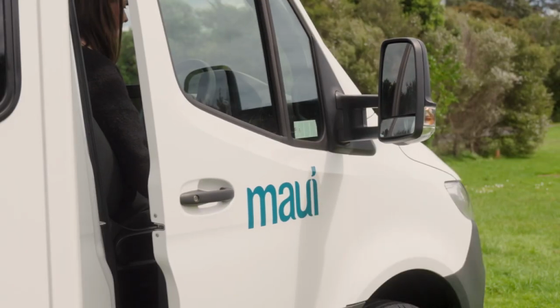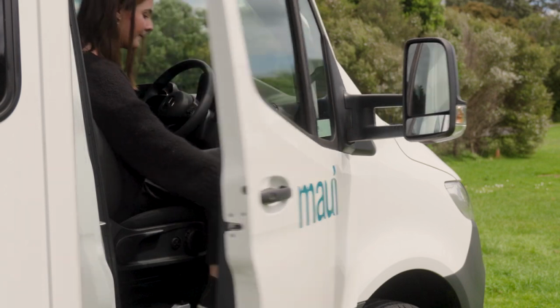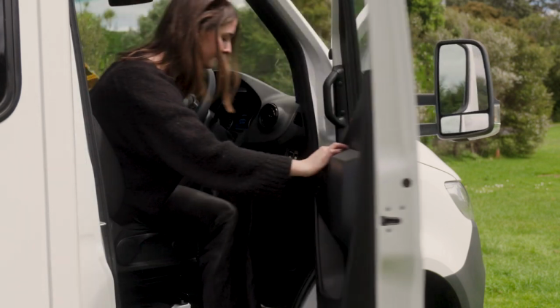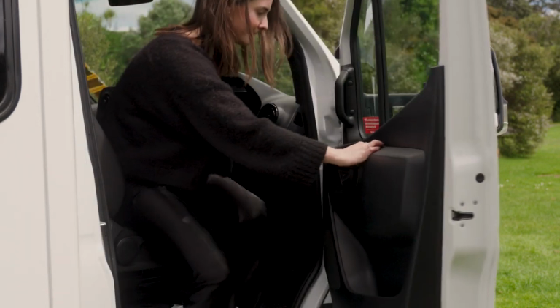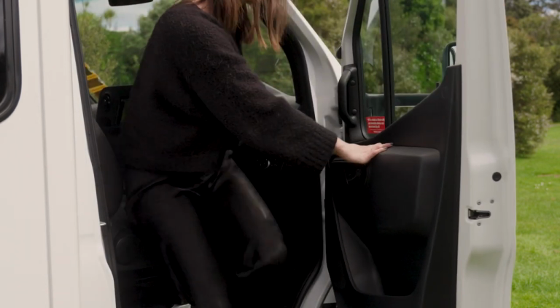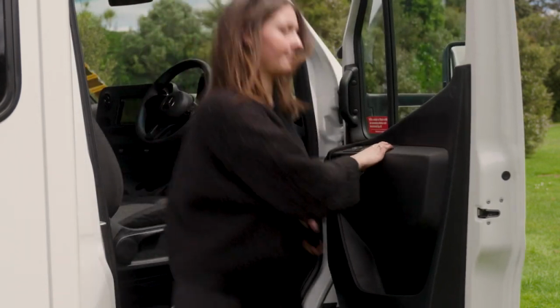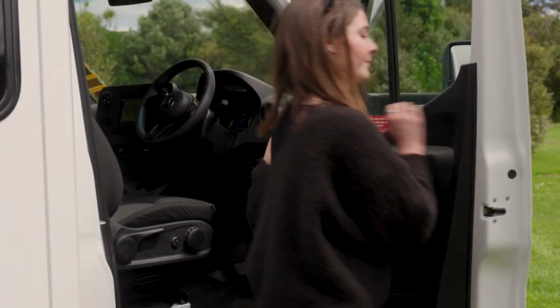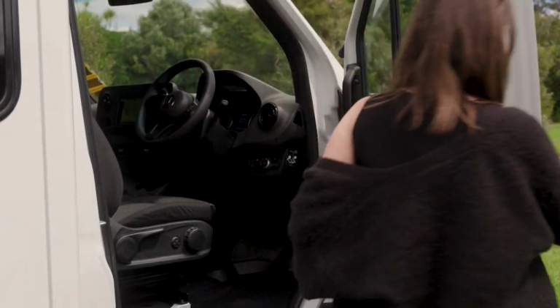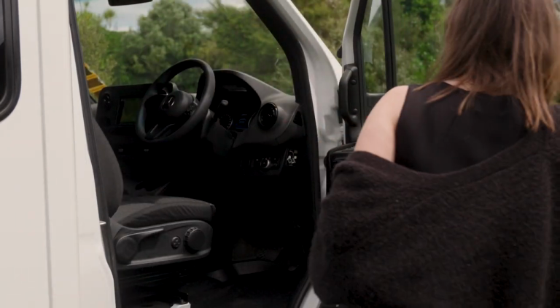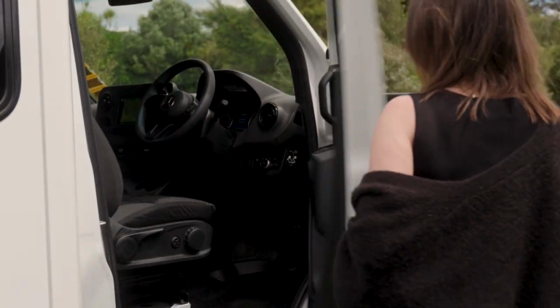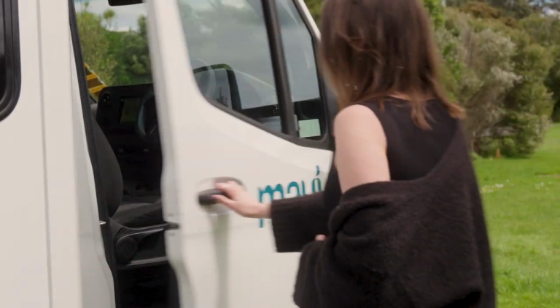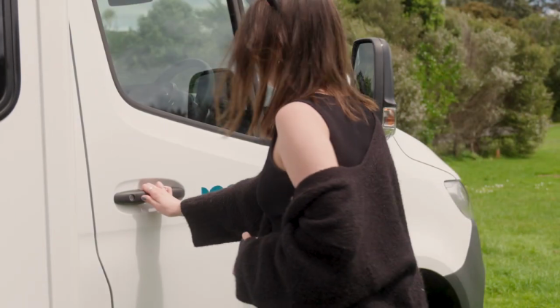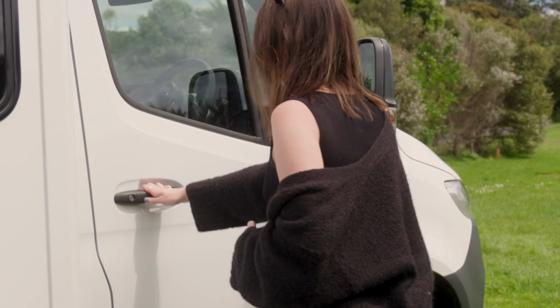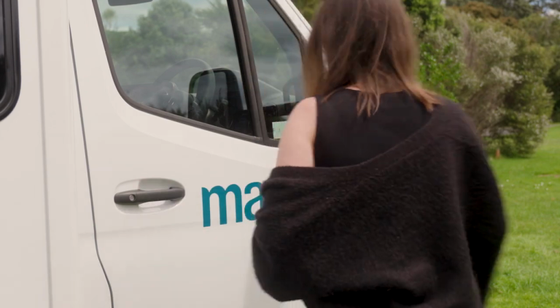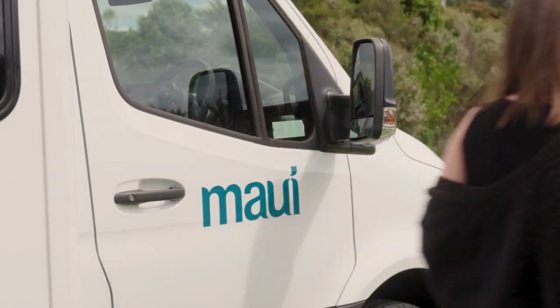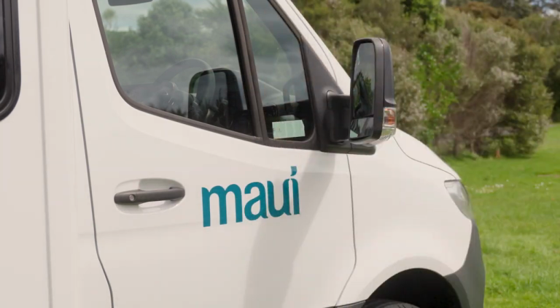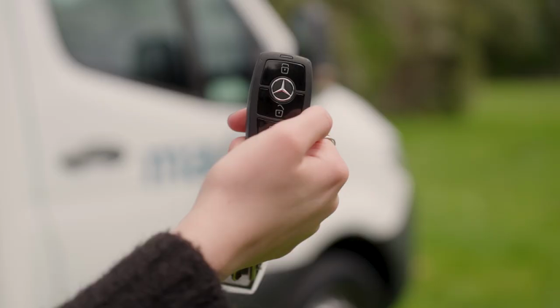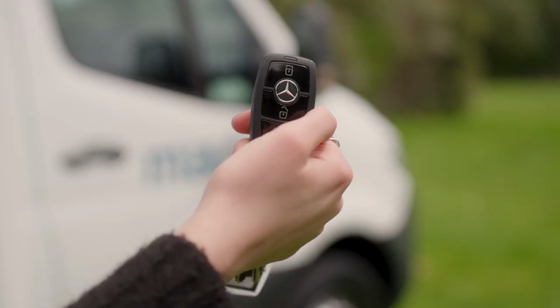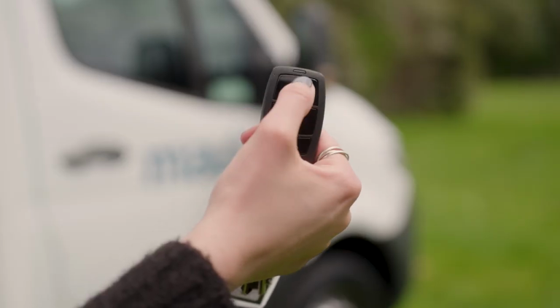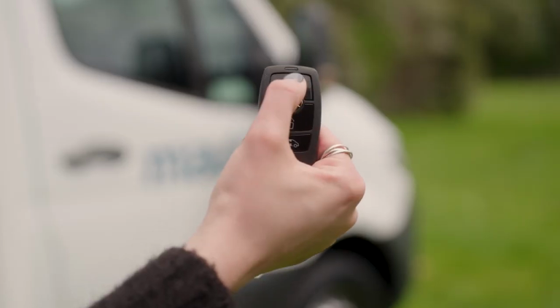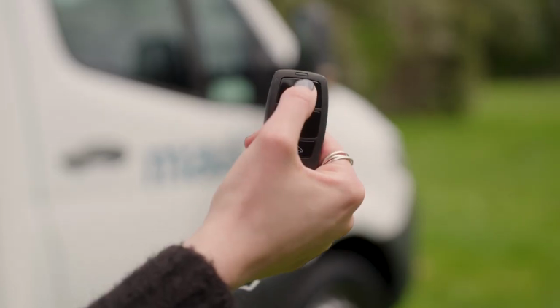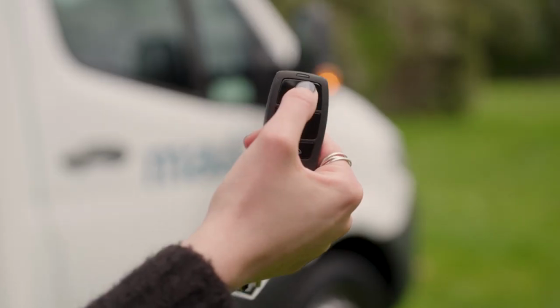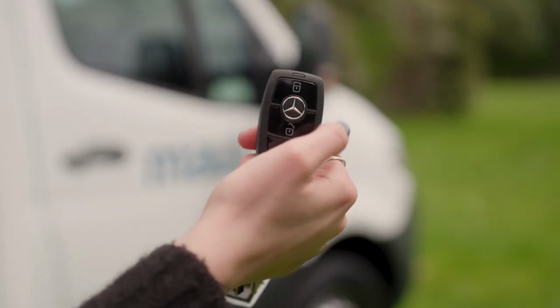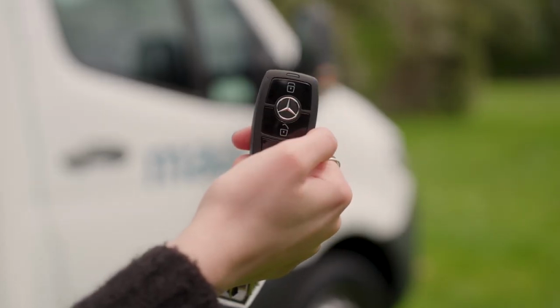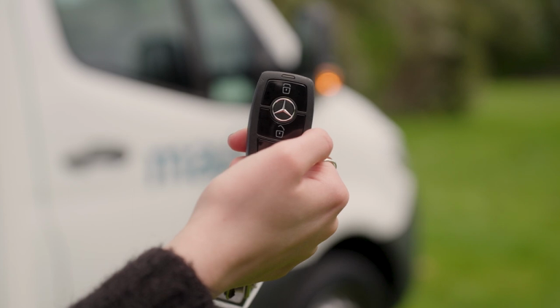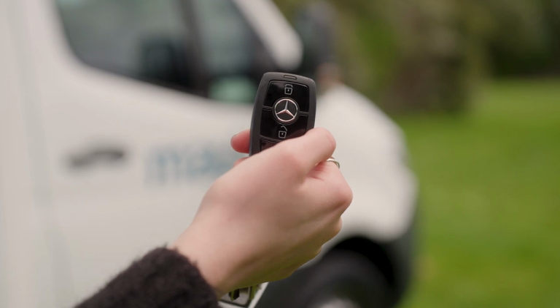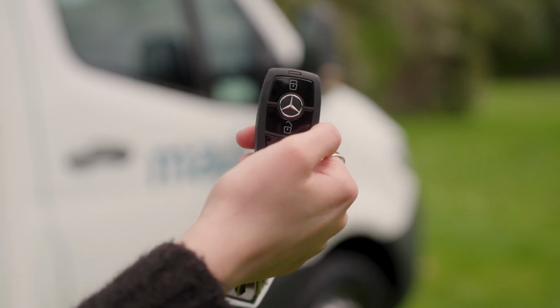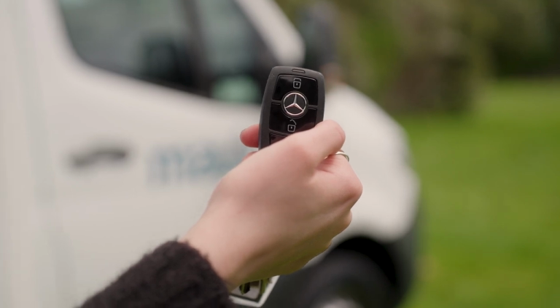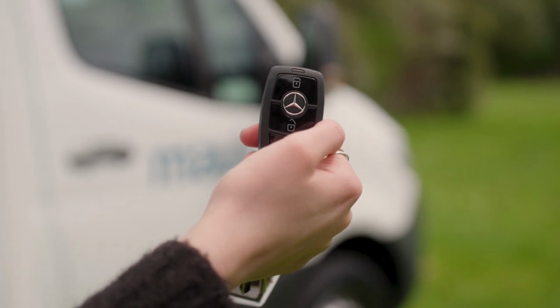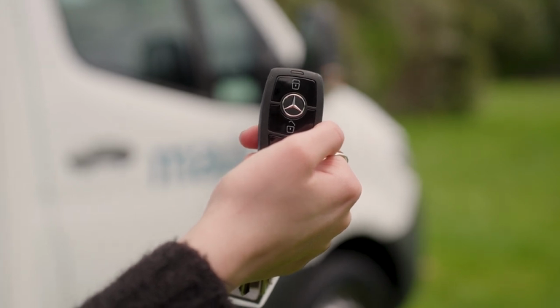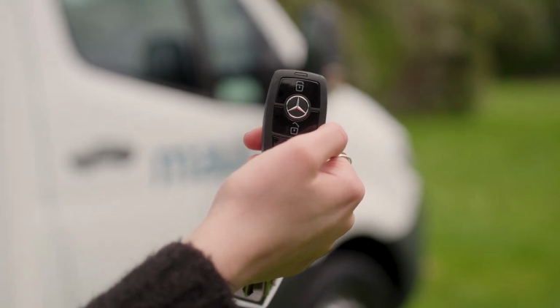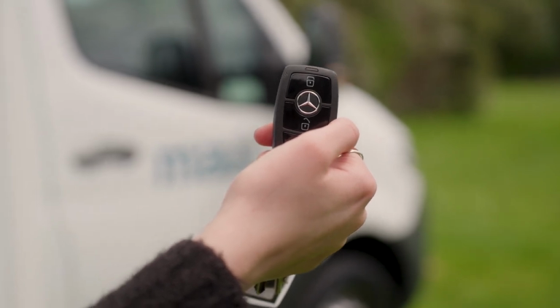When parked up for the night, always exit the vehicle with keys in hand through the driver's side door and lock the driver's cab so the vehicle fully switches off. This will avoid a flat battery in the morning.